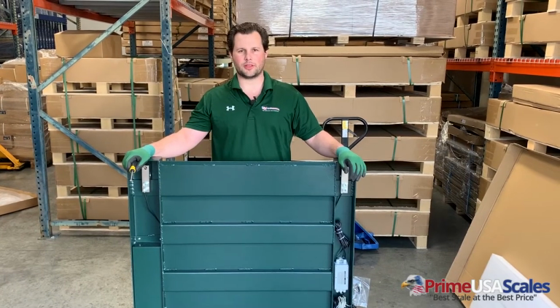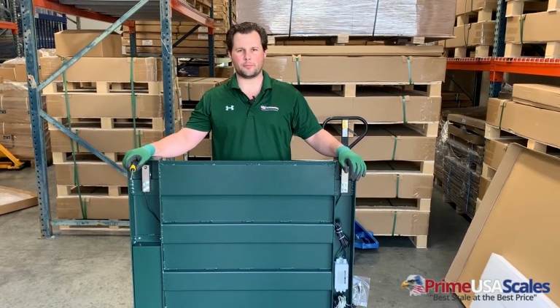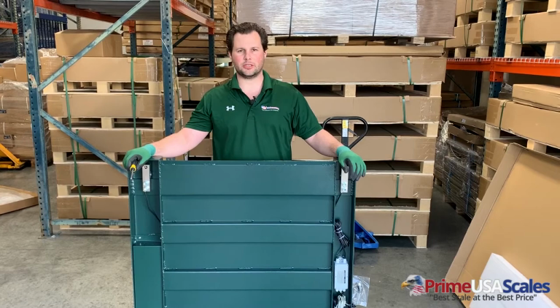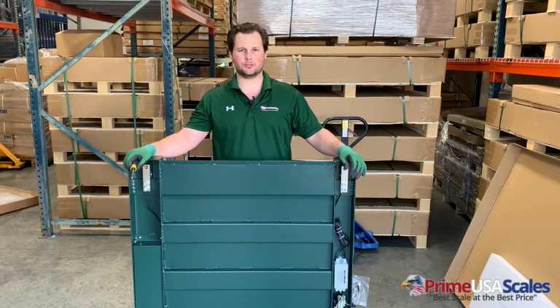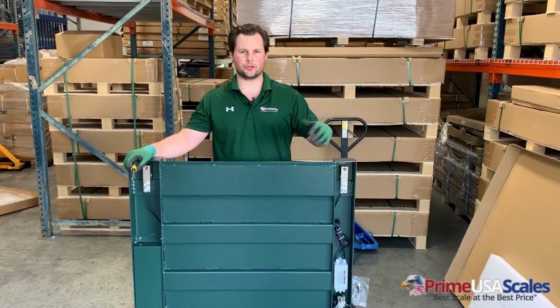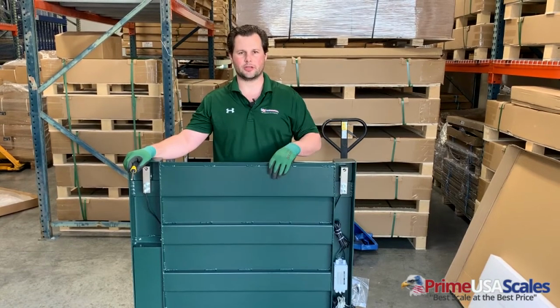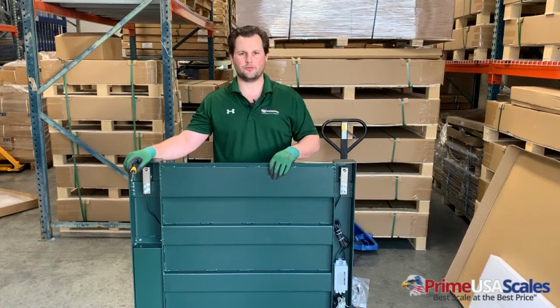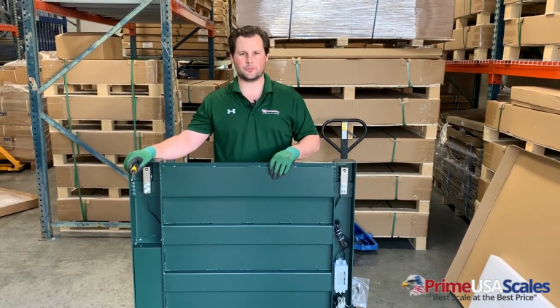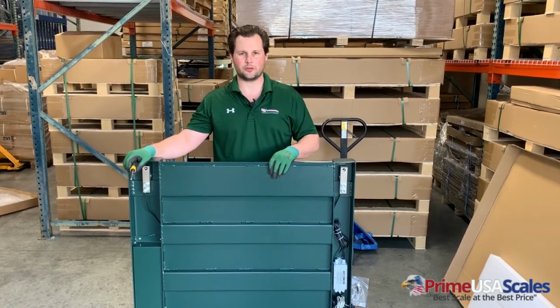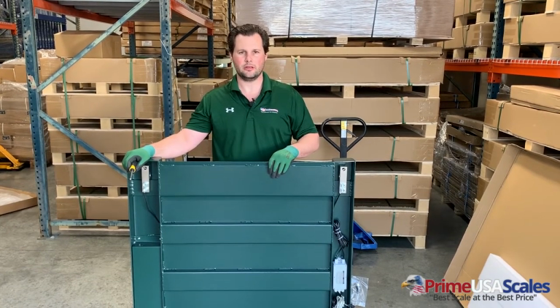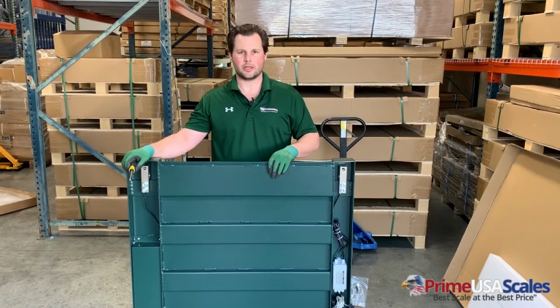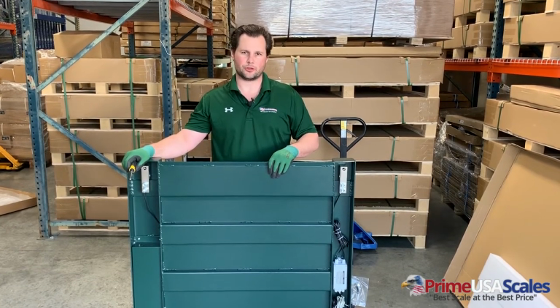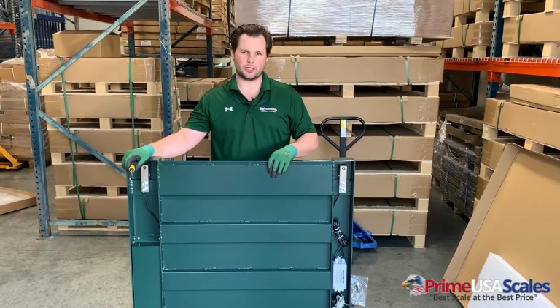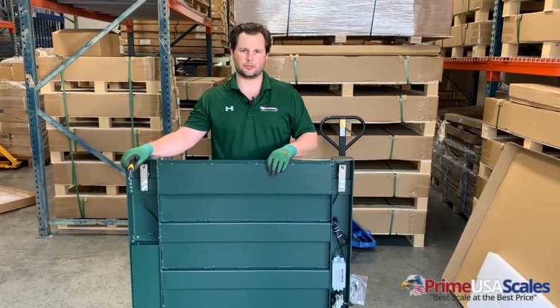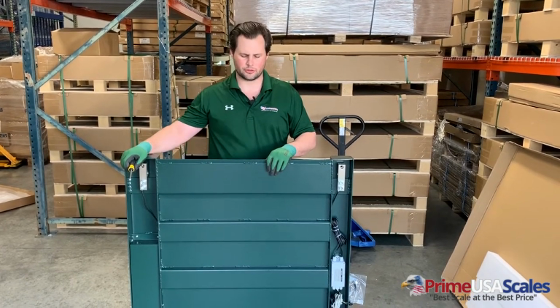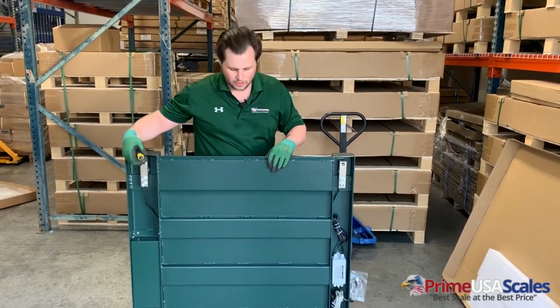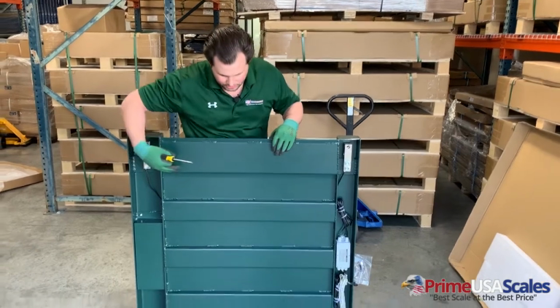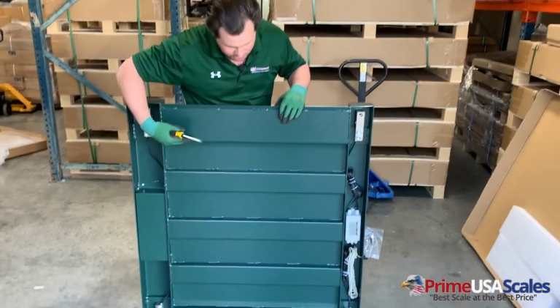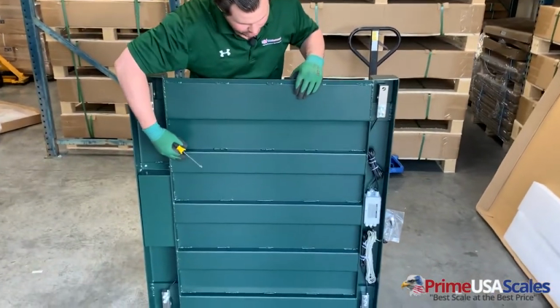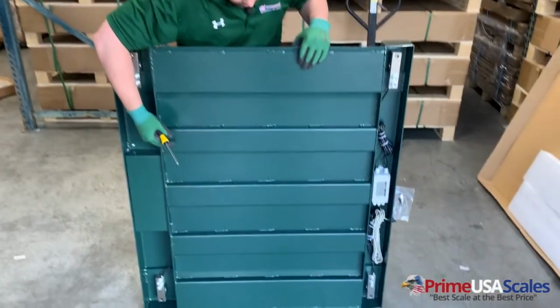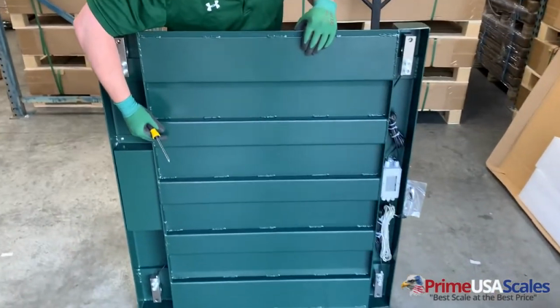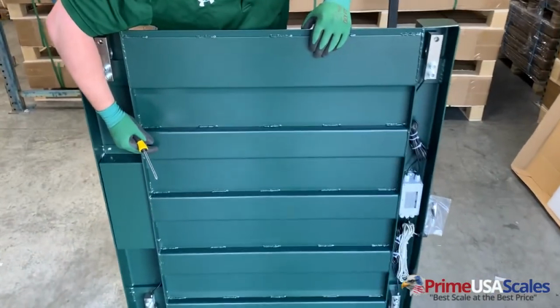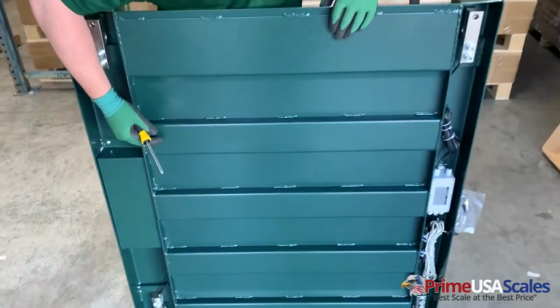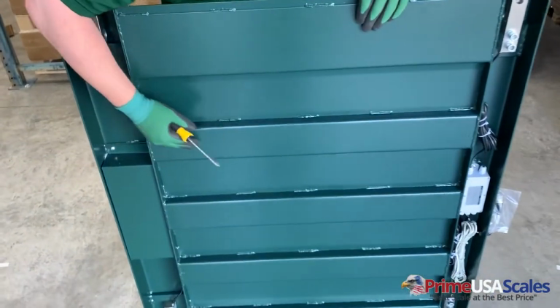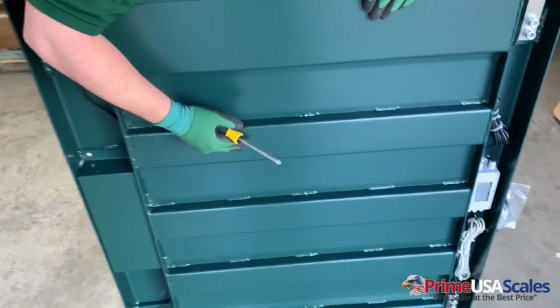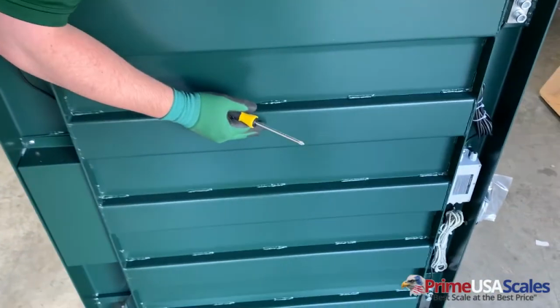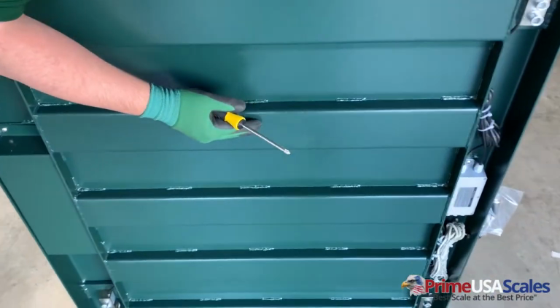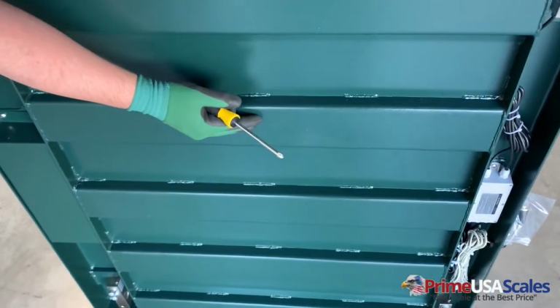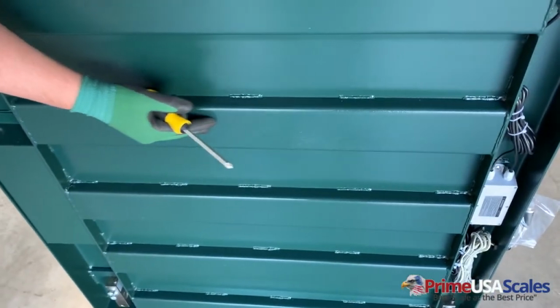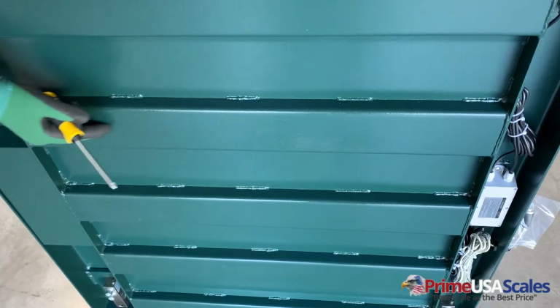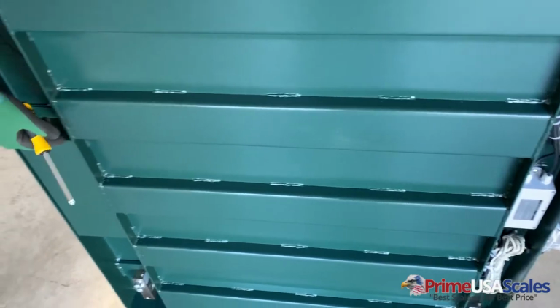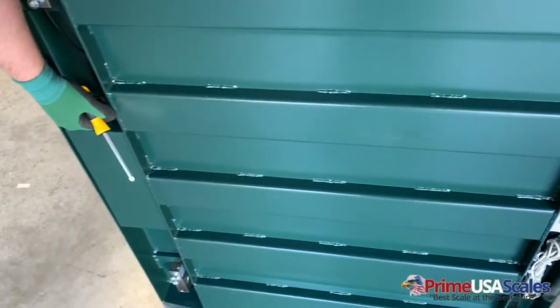Now that we've unboxed it, we'll show you a quick couple of features about the unit and then we'll show you where the electronics are stored. This is a steel channel bracing here. You can see that it's all been welded and it has our green color paint.